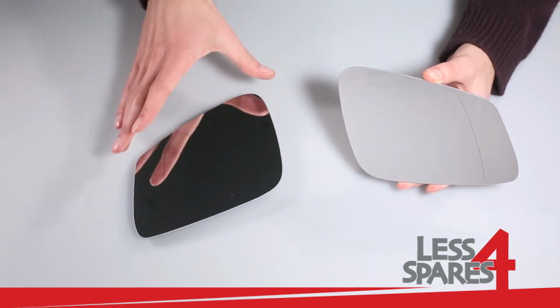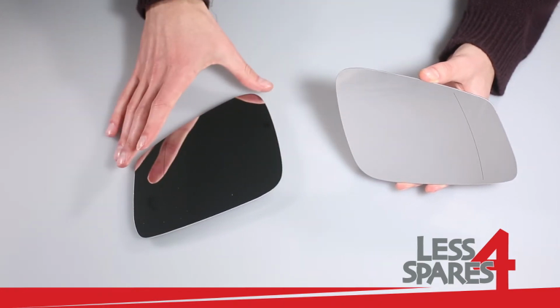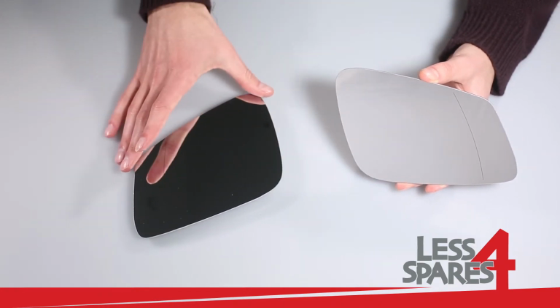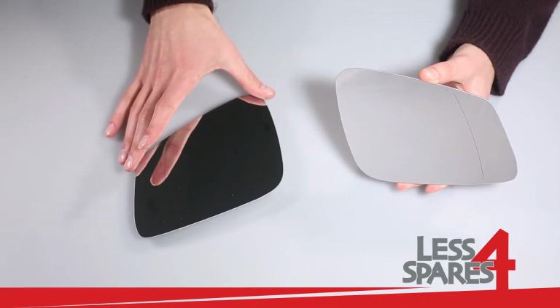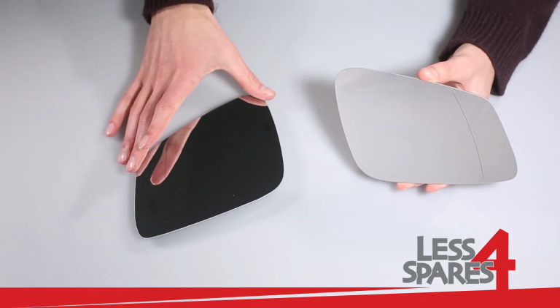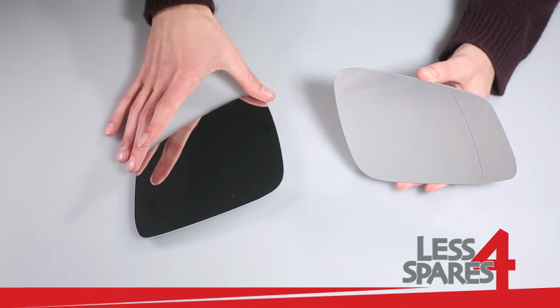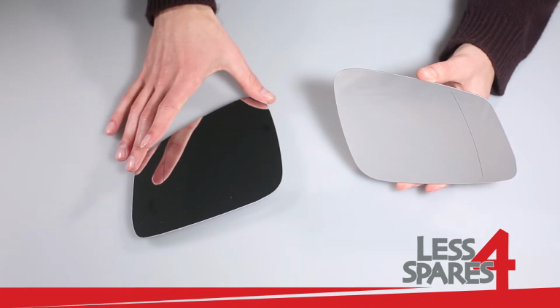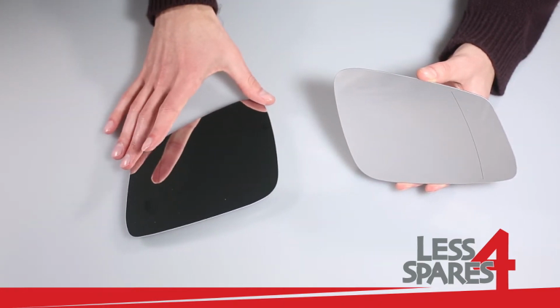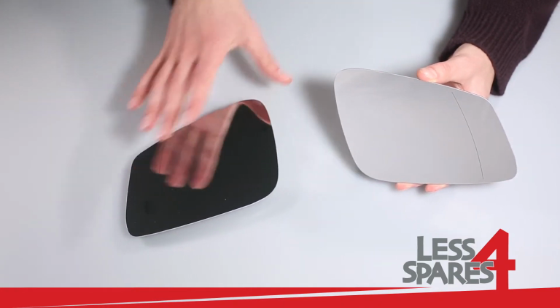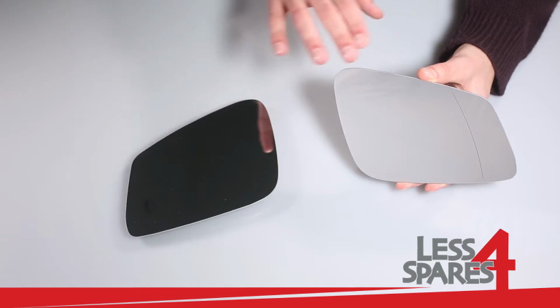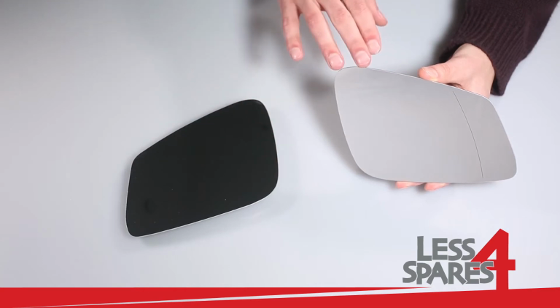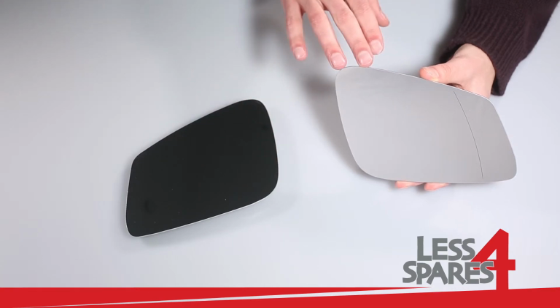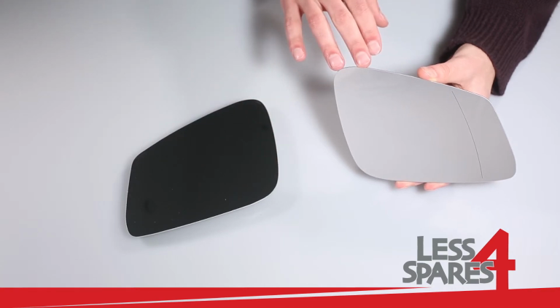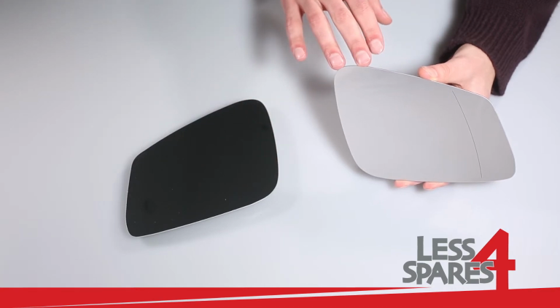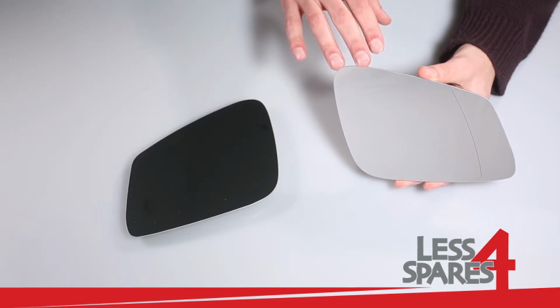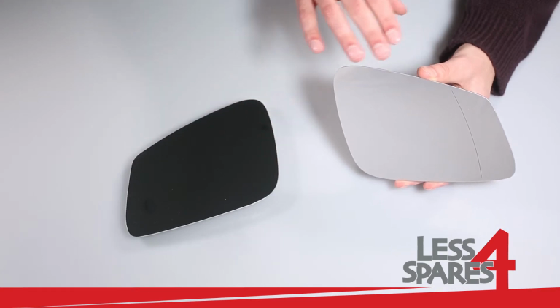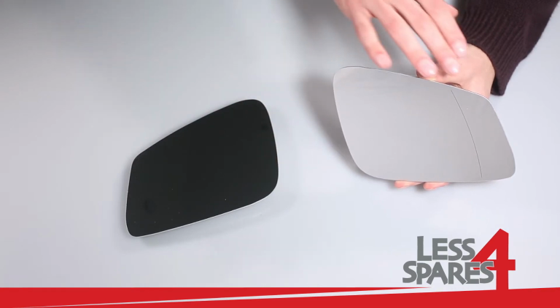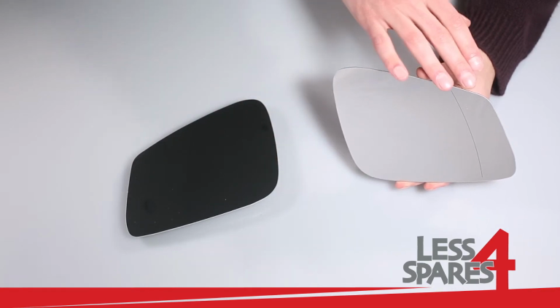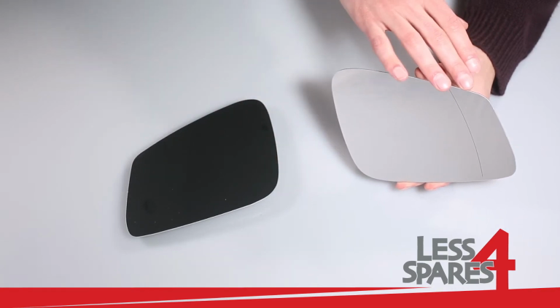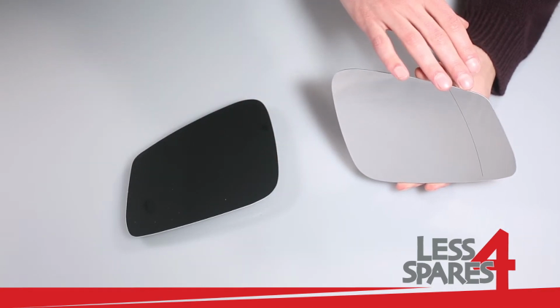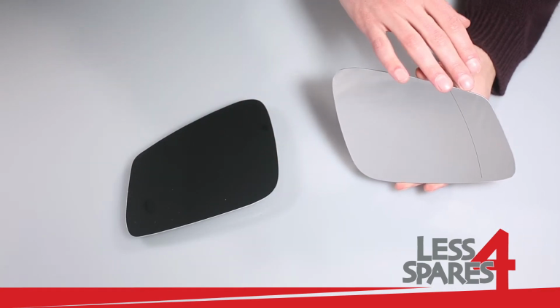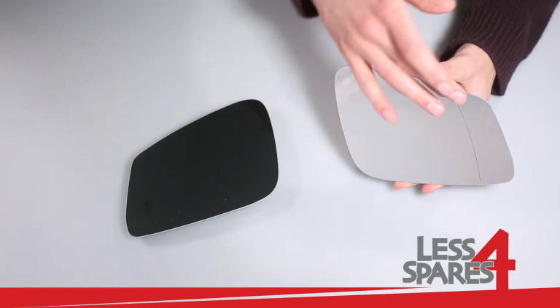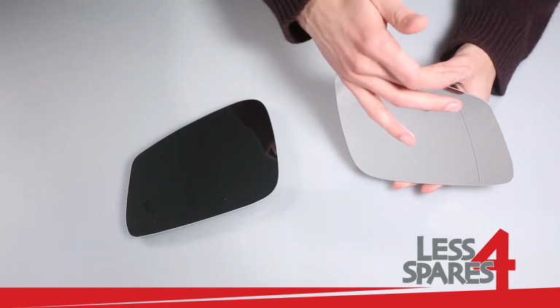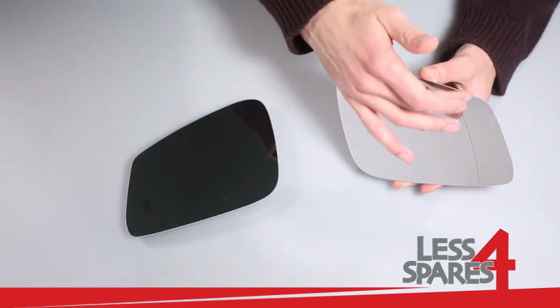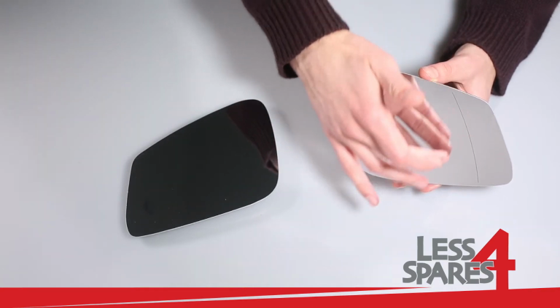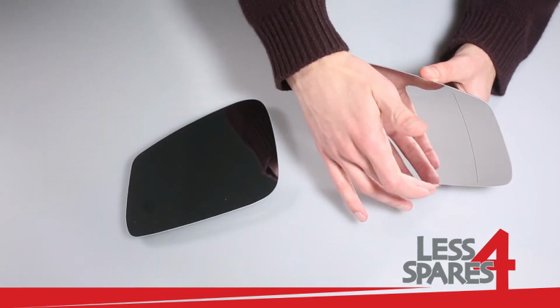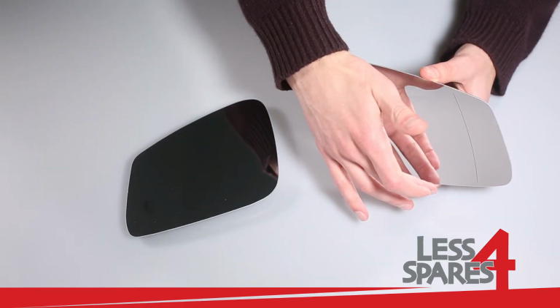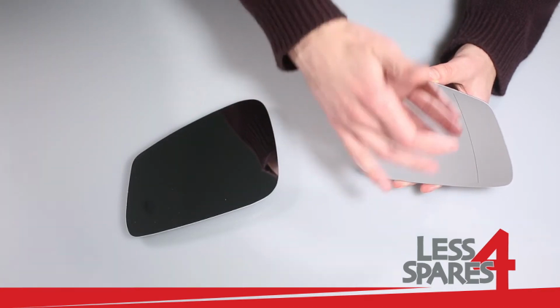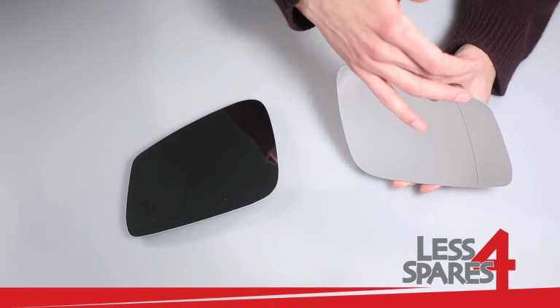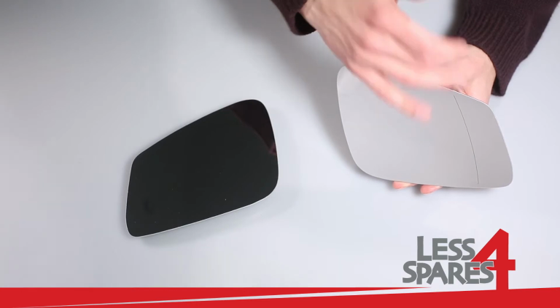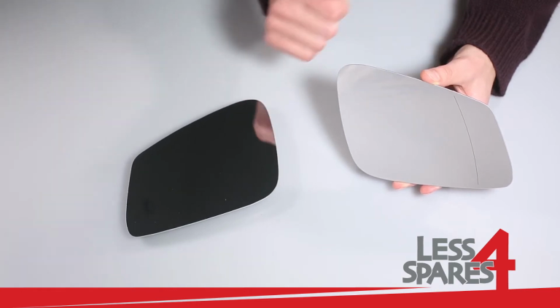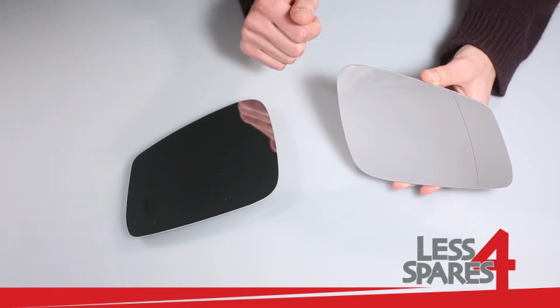Left passenger side mirror and right driver side mirrors are both wide angled and have a vertical line to eliminate blind spots.